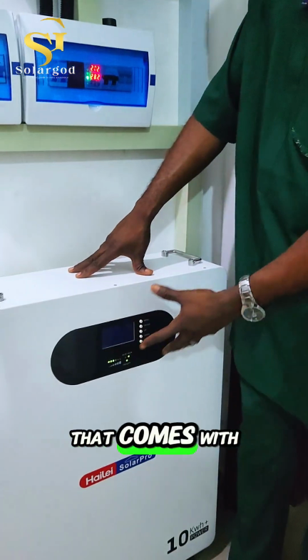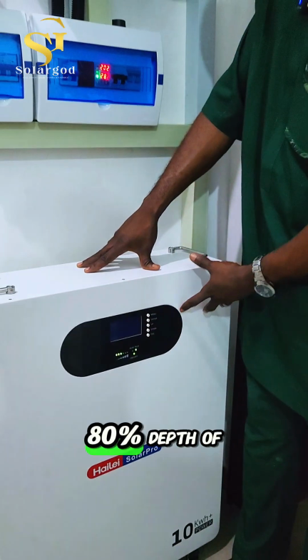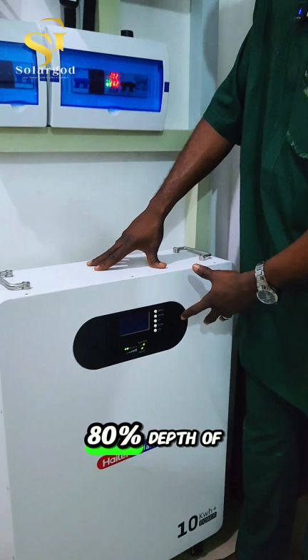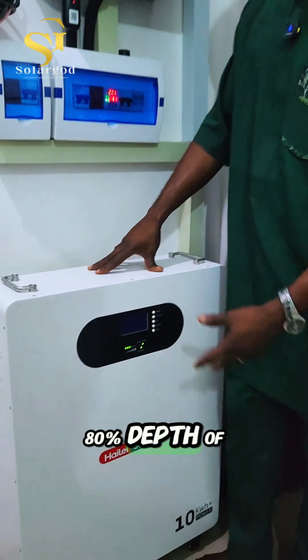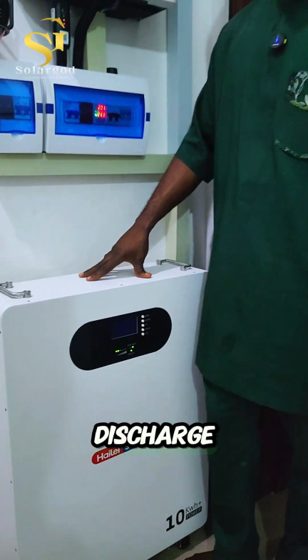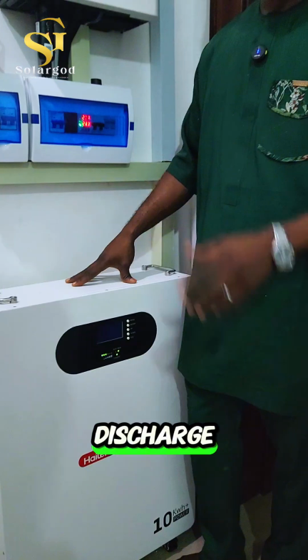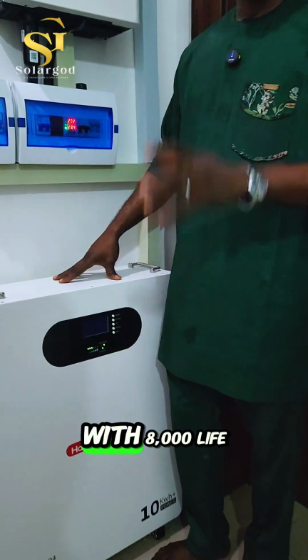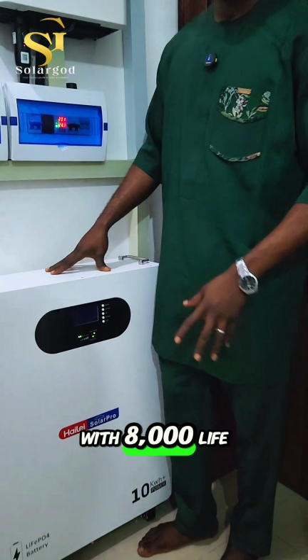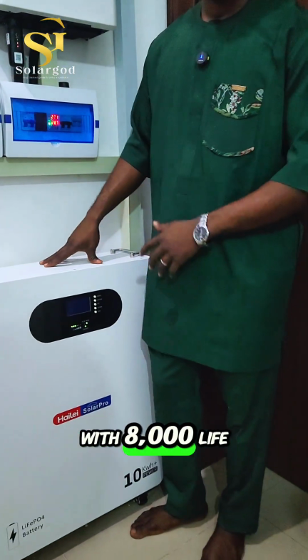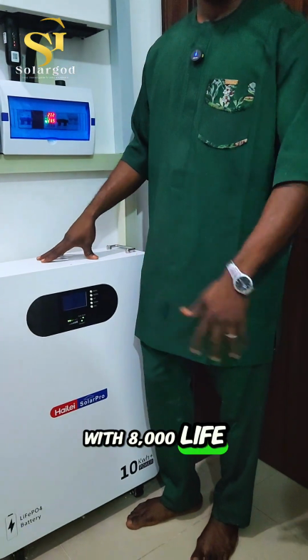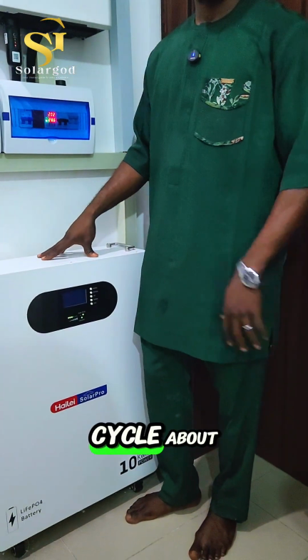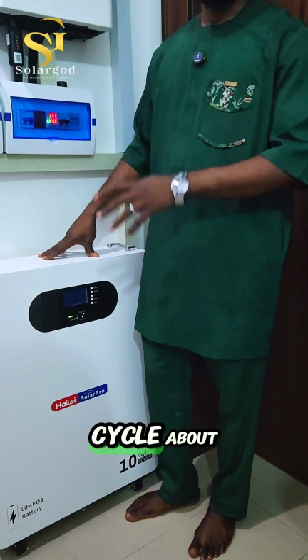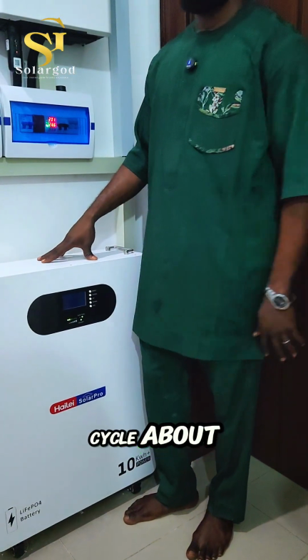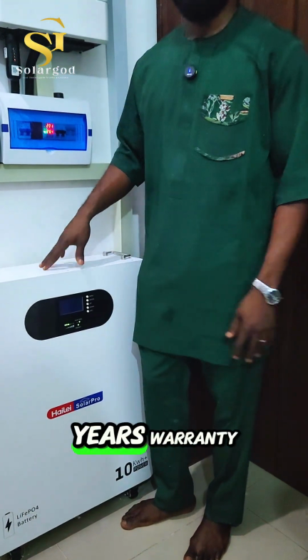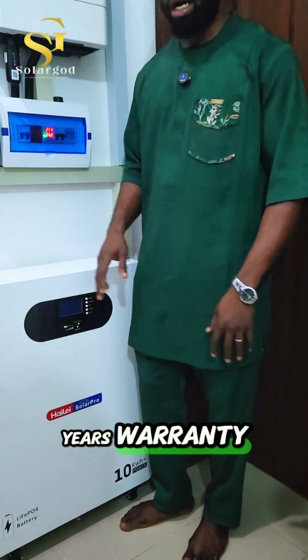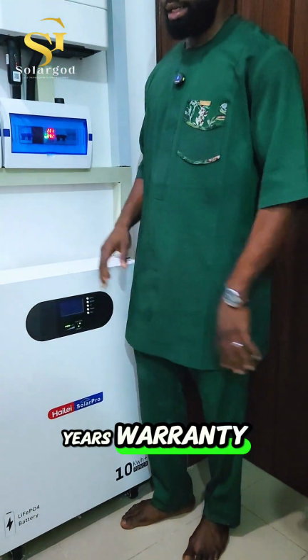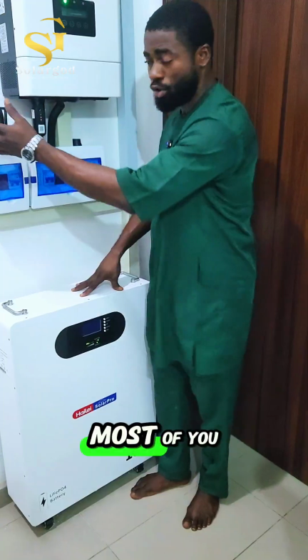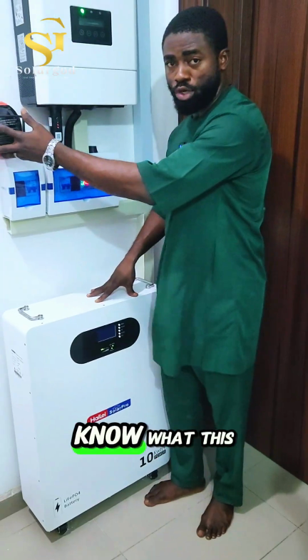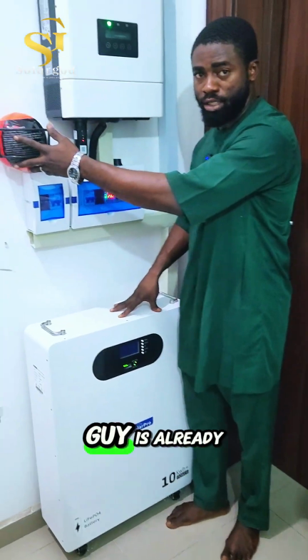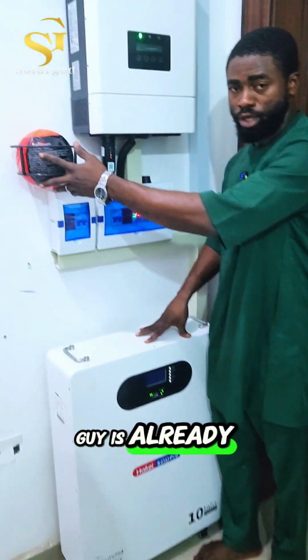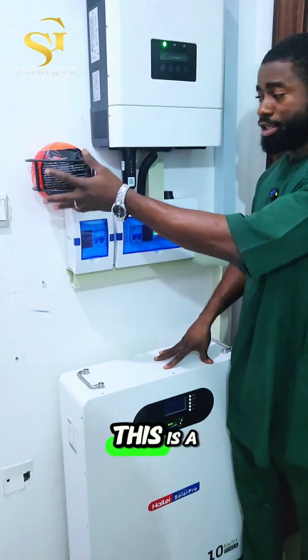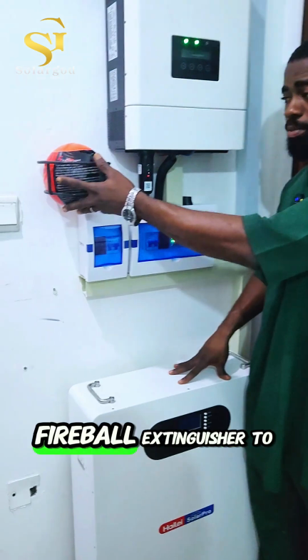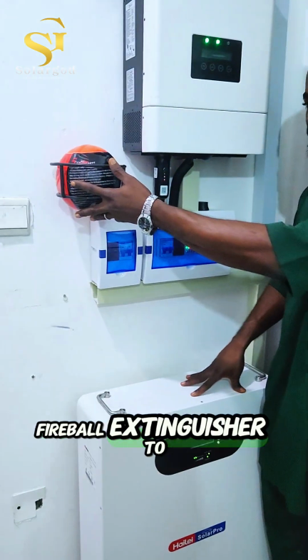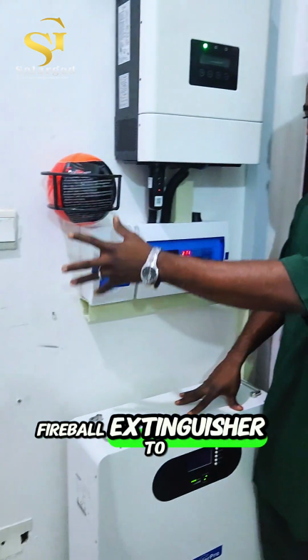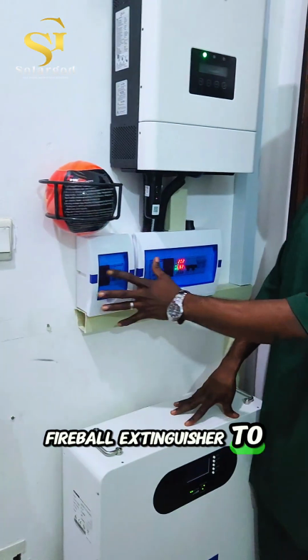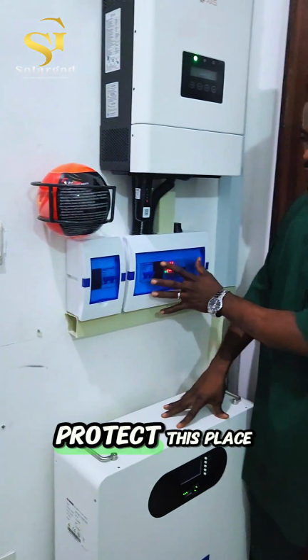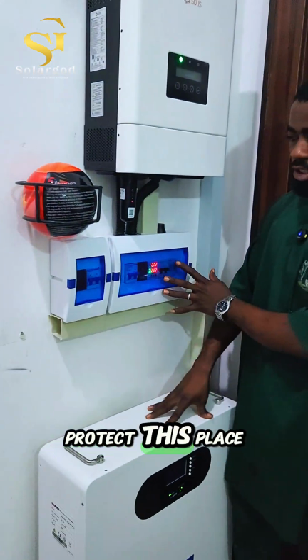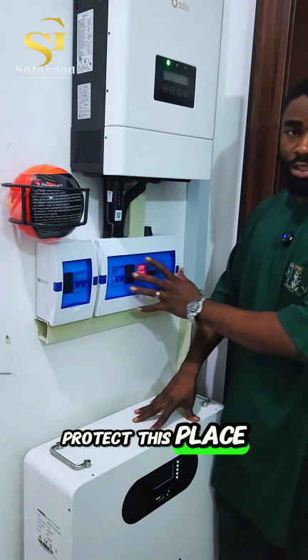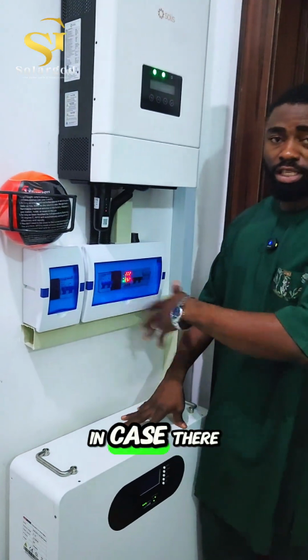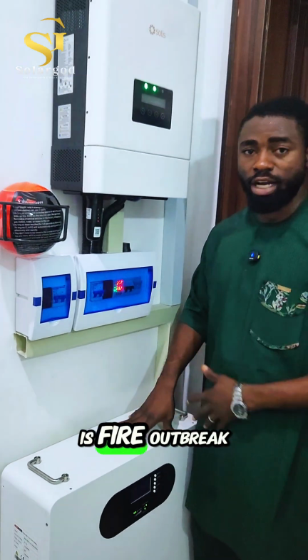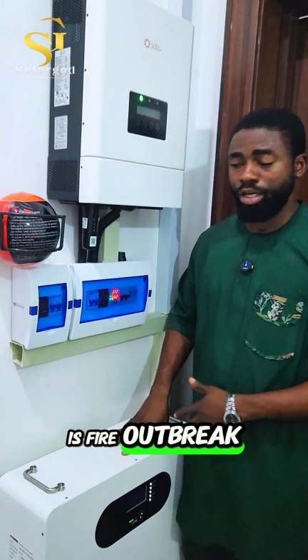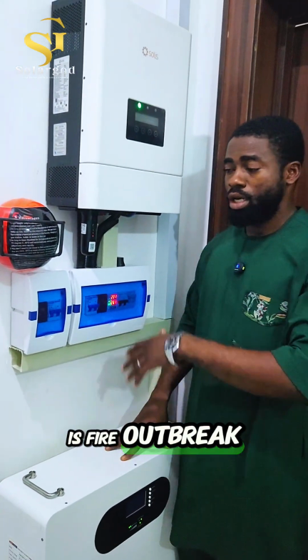Down here we have a 10 kilowatt-hour lithium battery from Halai Pro that comes with 80% depth of discharge, an 8,000 life cycle, and about 10 years of warranty. Most of you already know what this is.